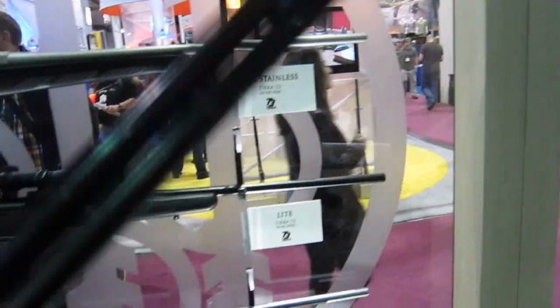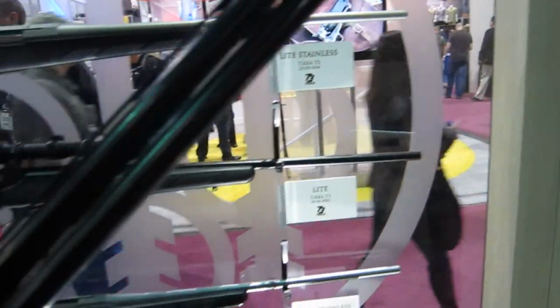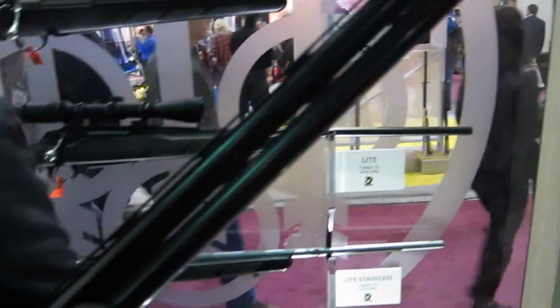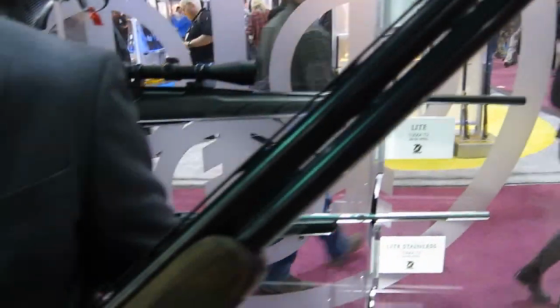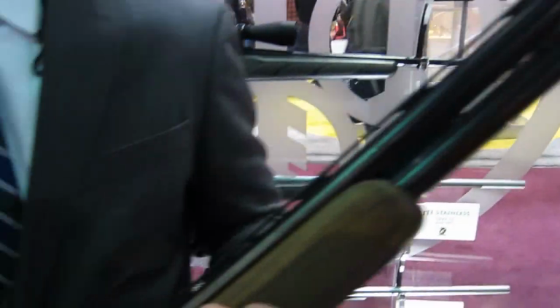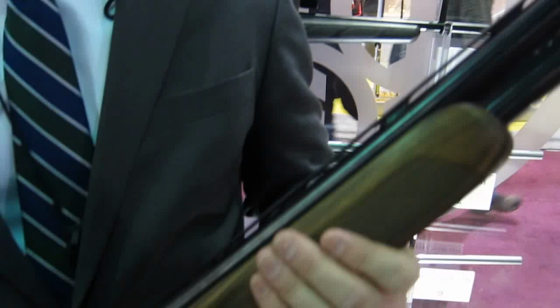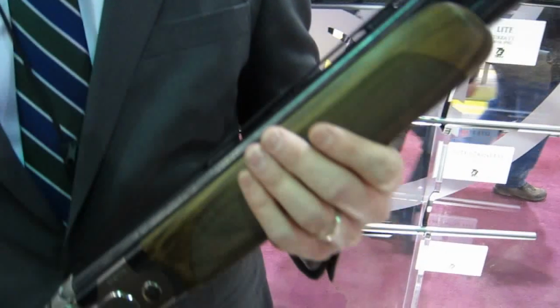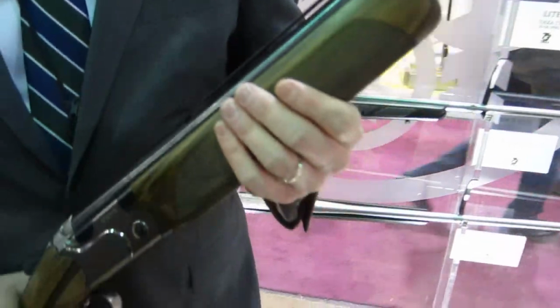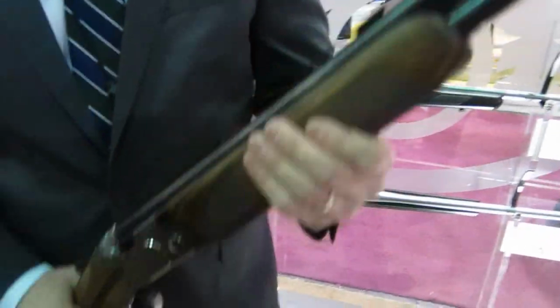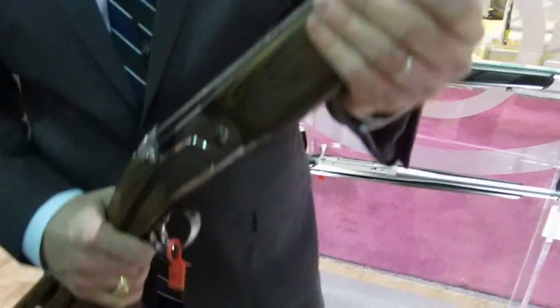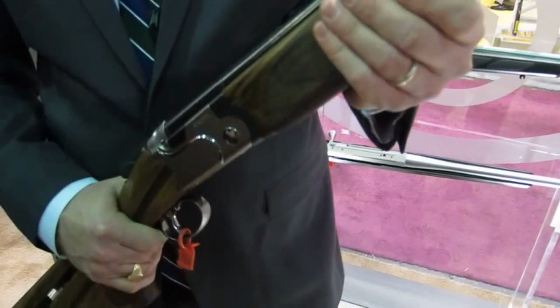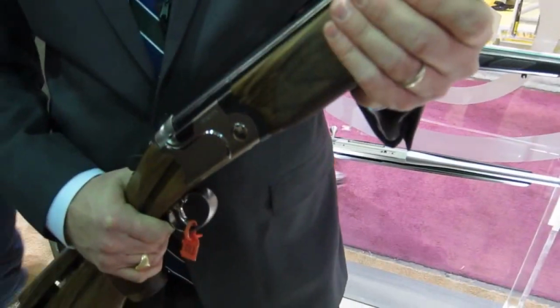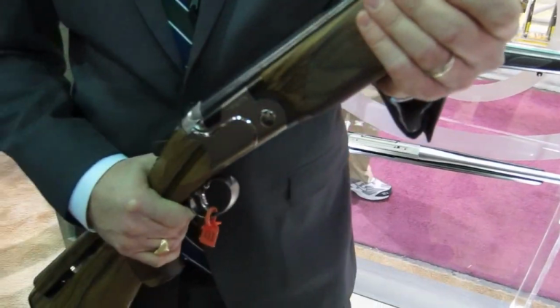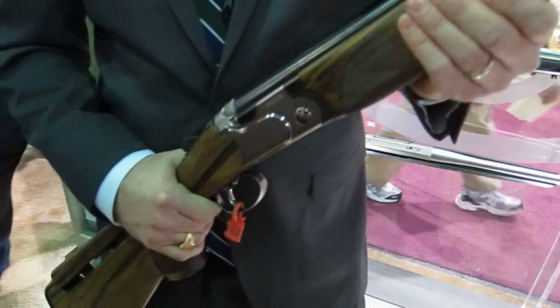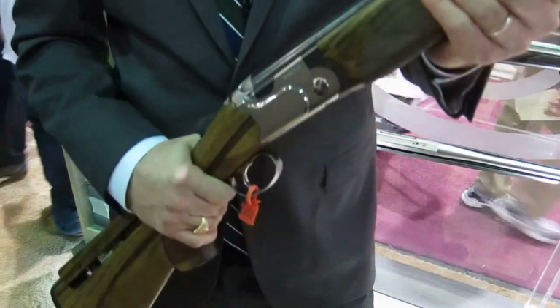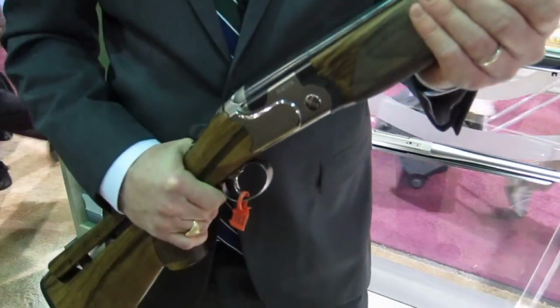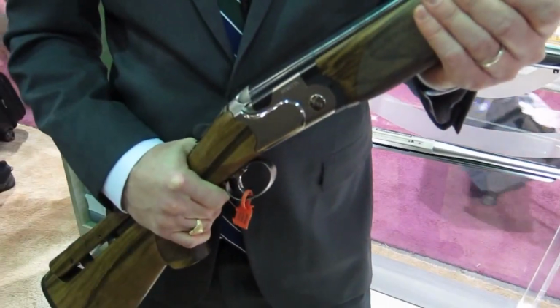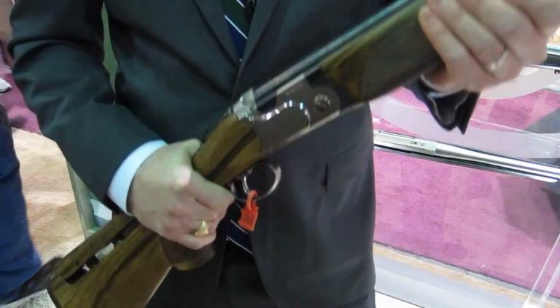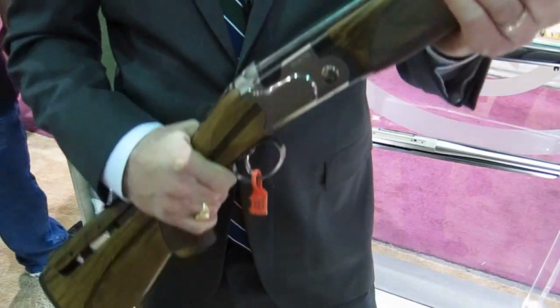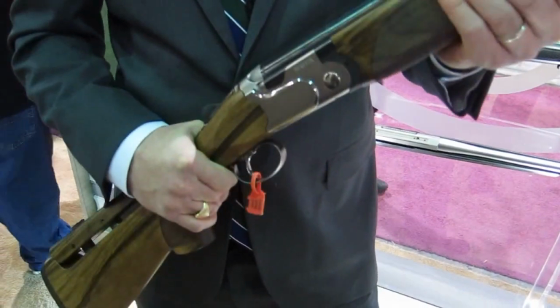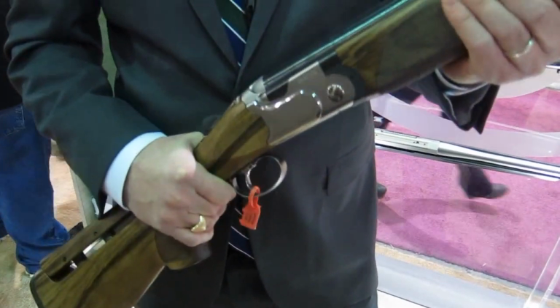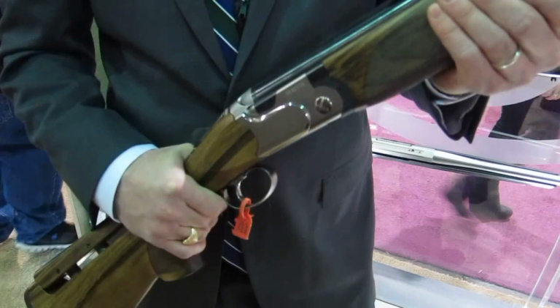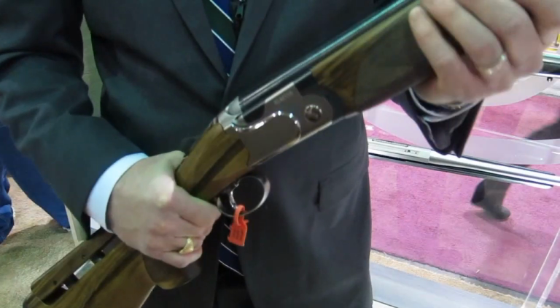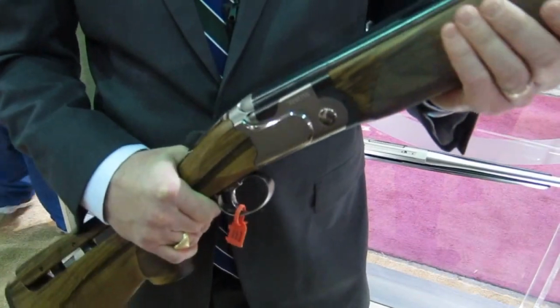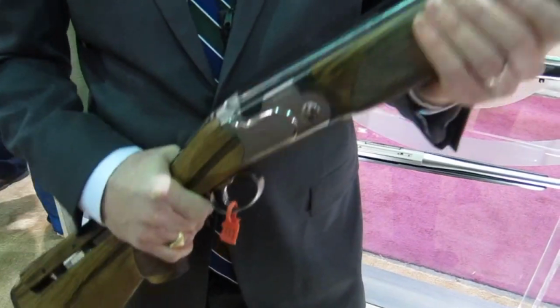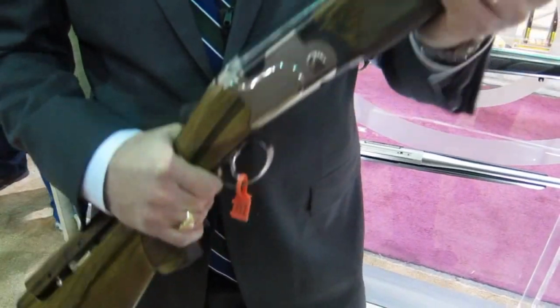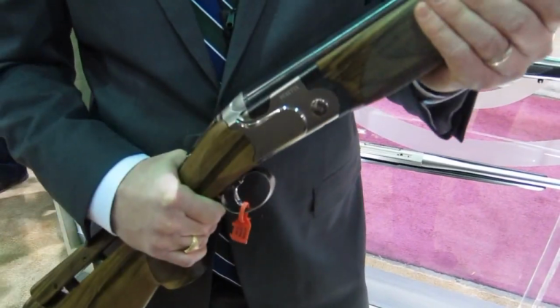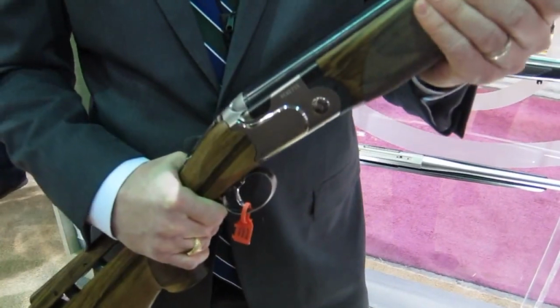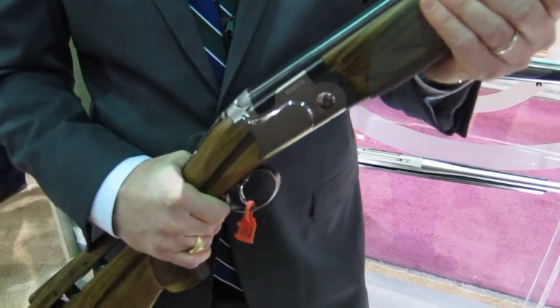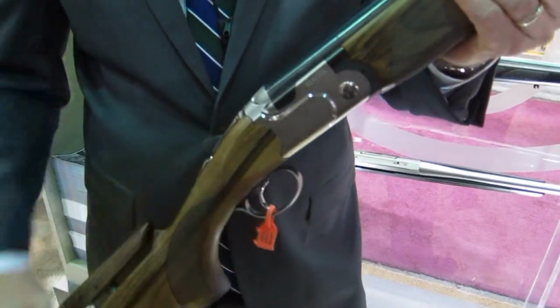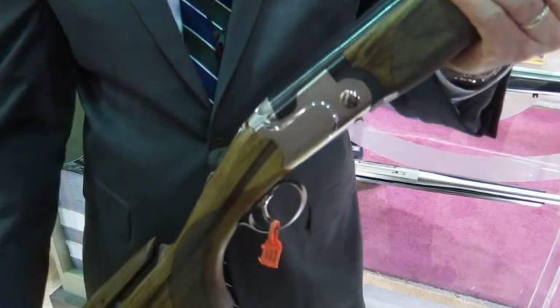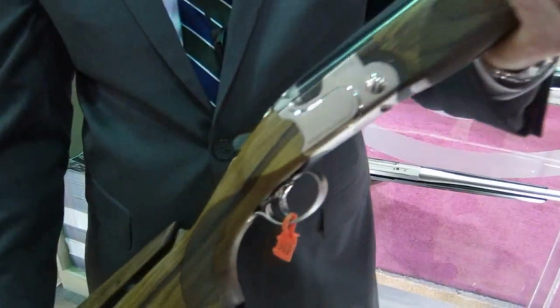These are going to be on sale starting probably March or April, and really if you get a chance and you like to shoot sporting, go out and have a look at one today at your Beretta dealer.